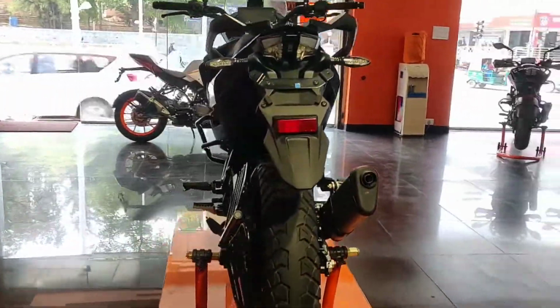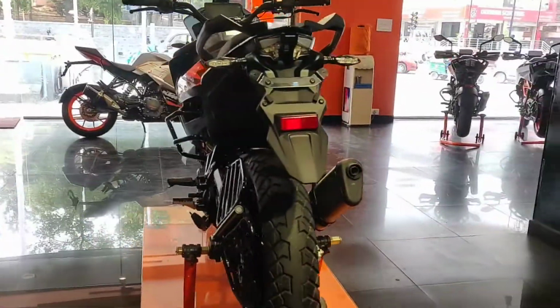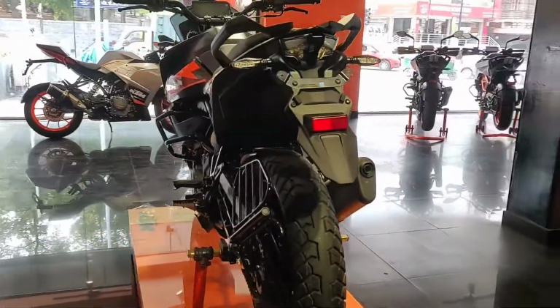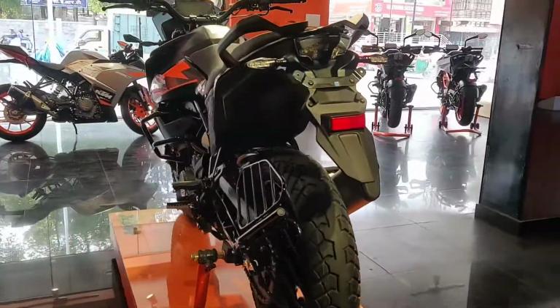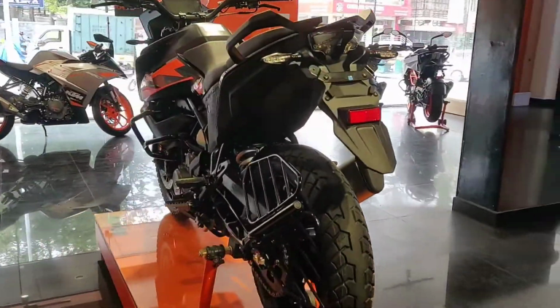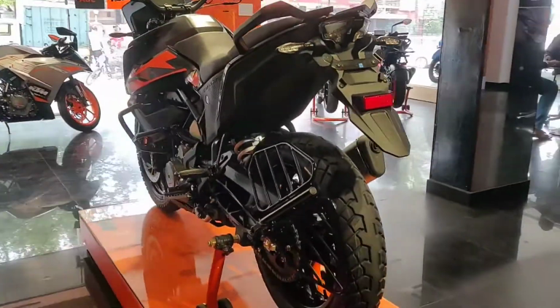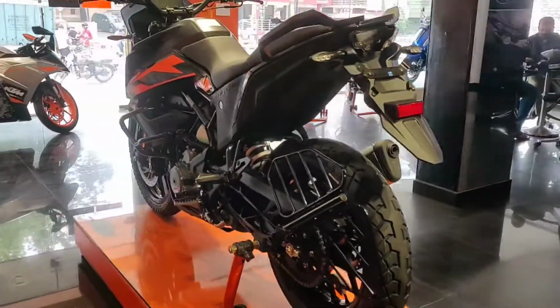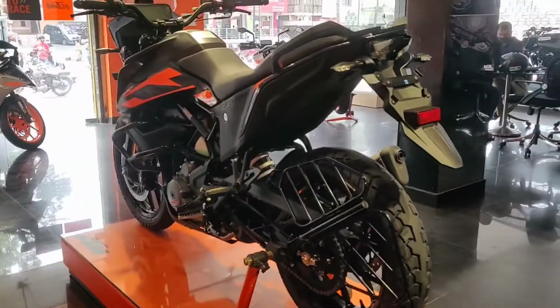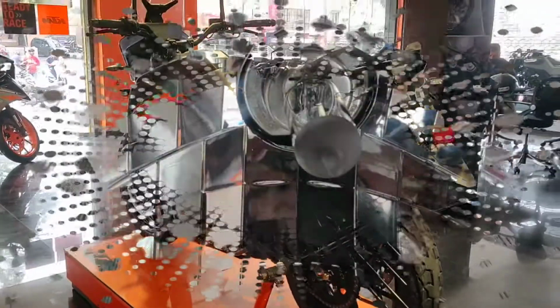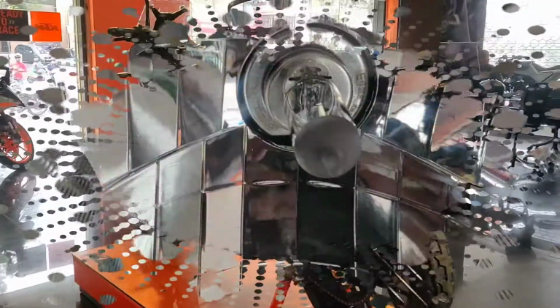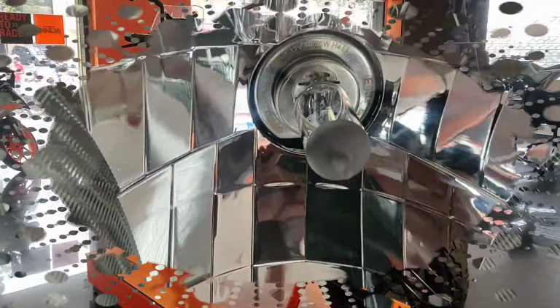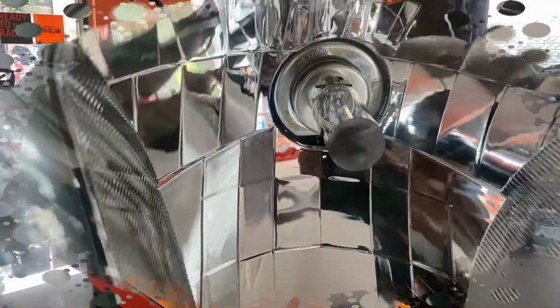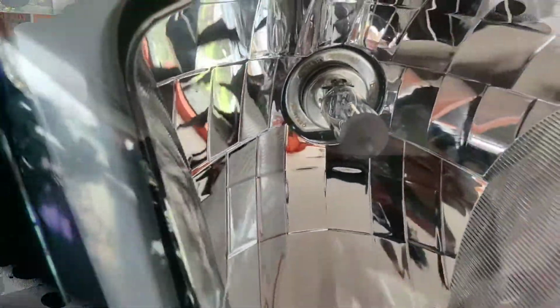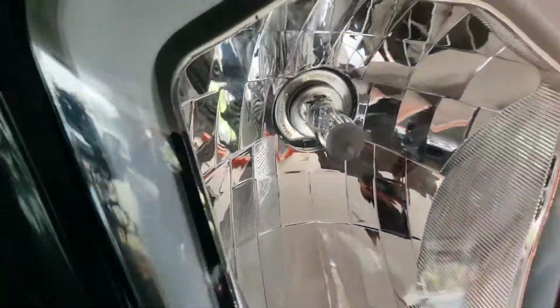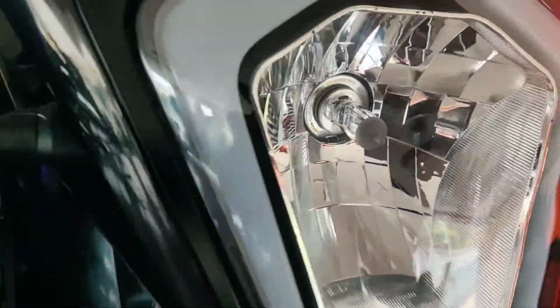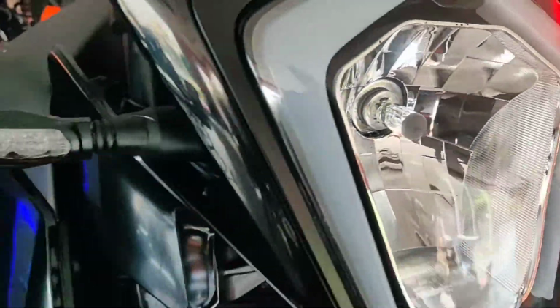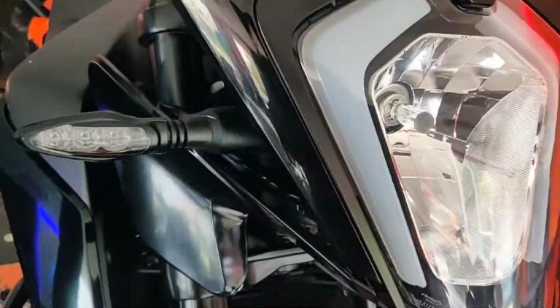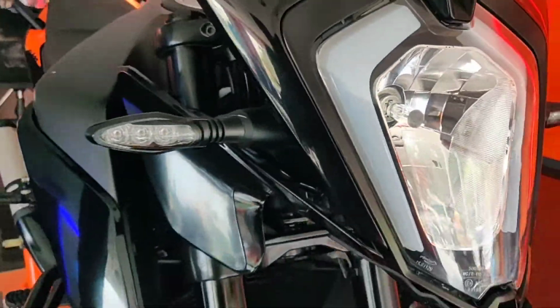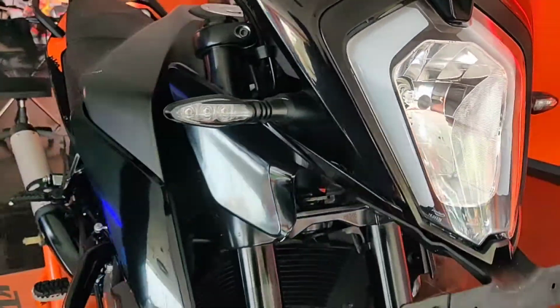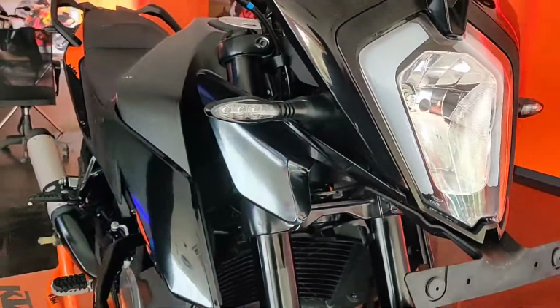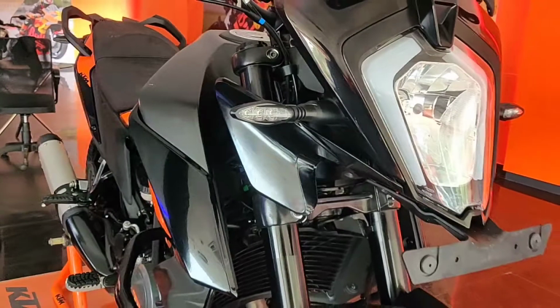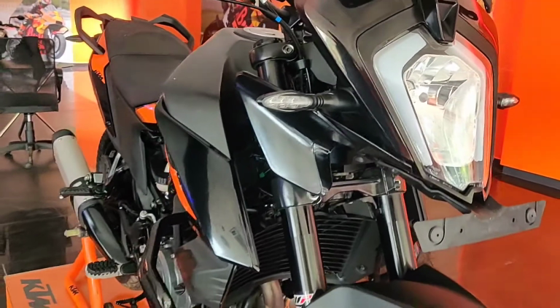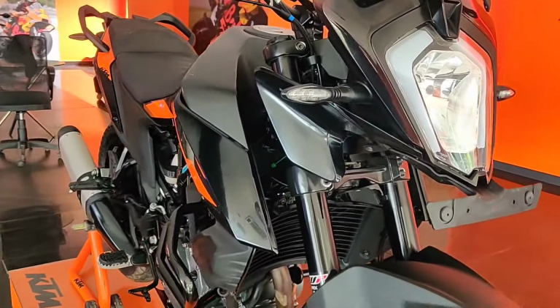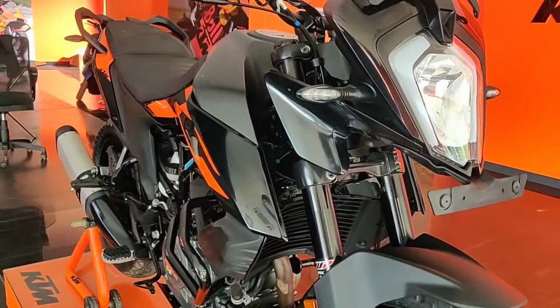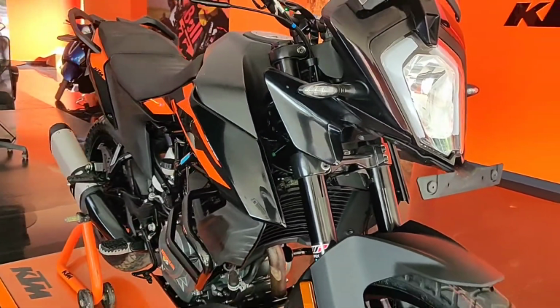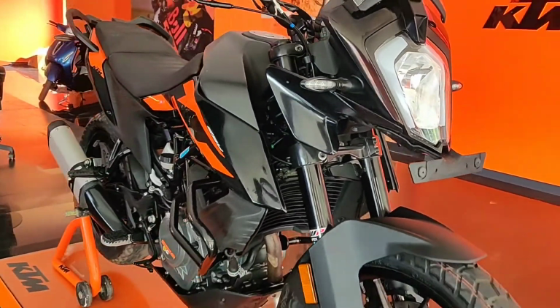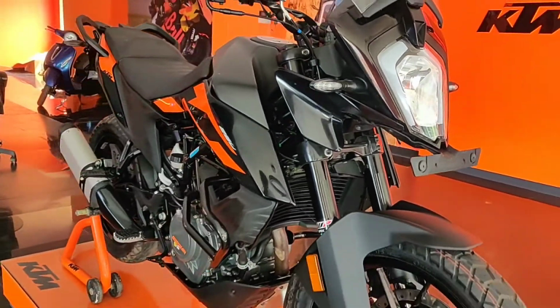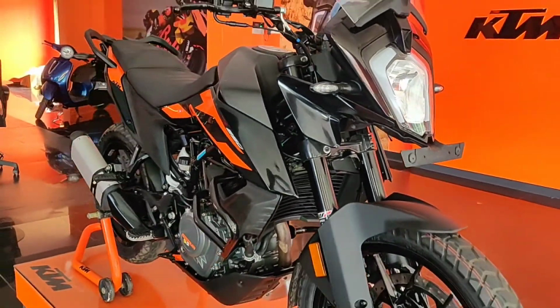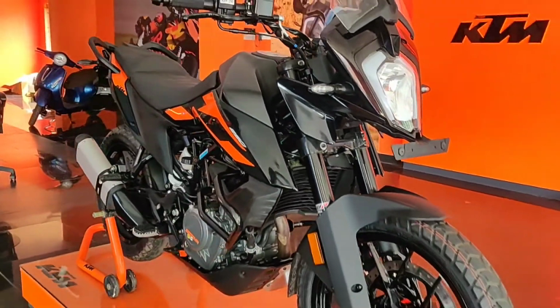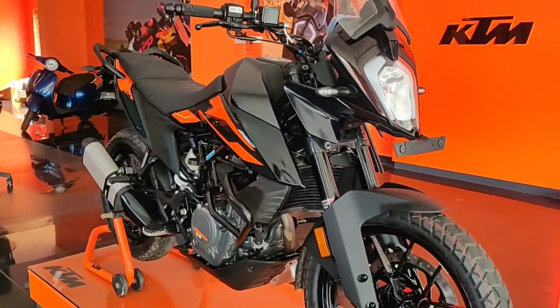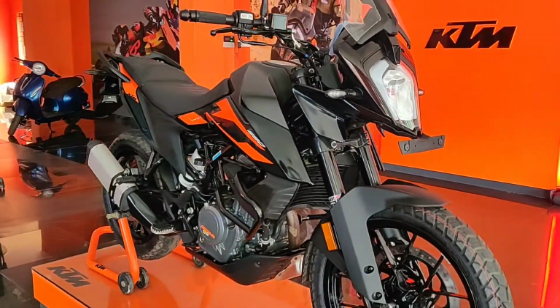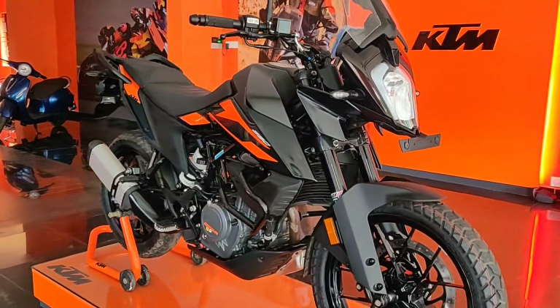It has a 248.8cc single cylinder liquid cooled engine which produces 30 bhp of power and 24 Newton meters of torque. It also has a six speed gearbox.